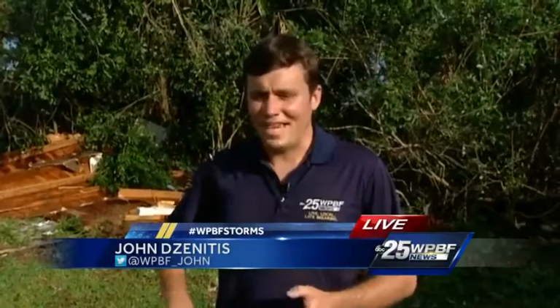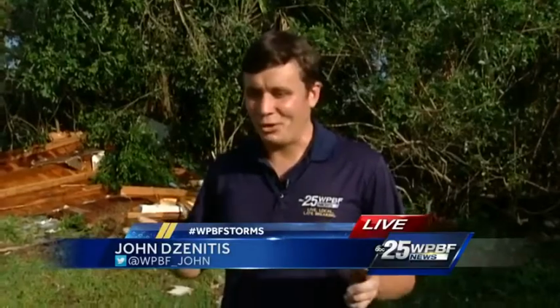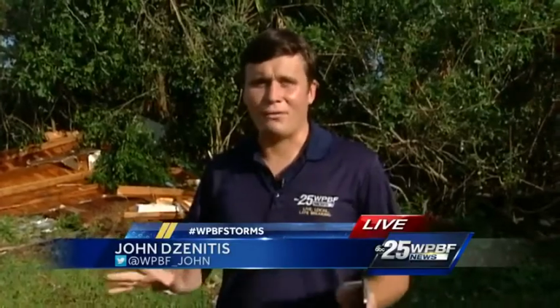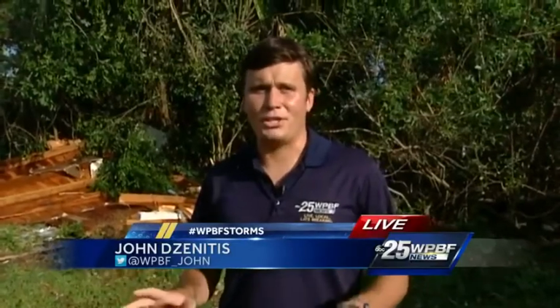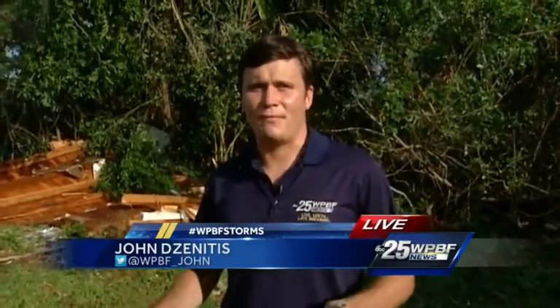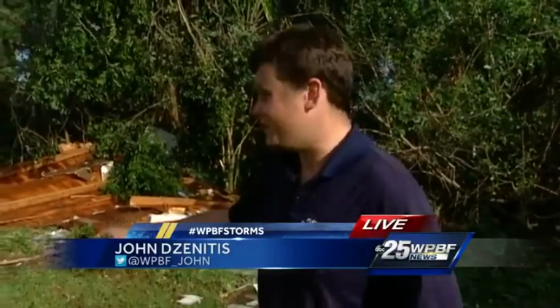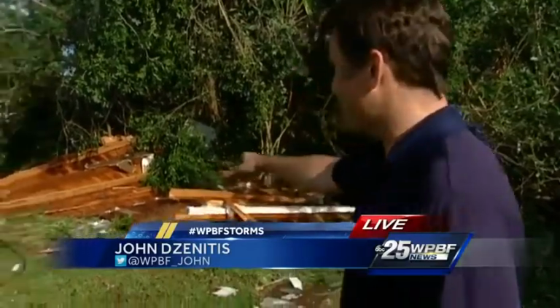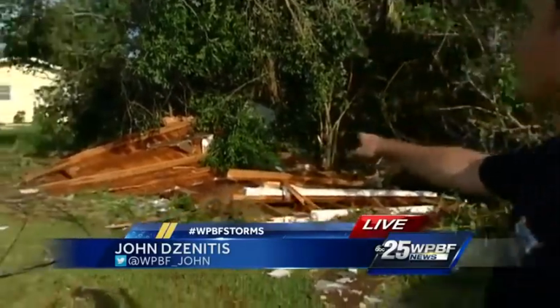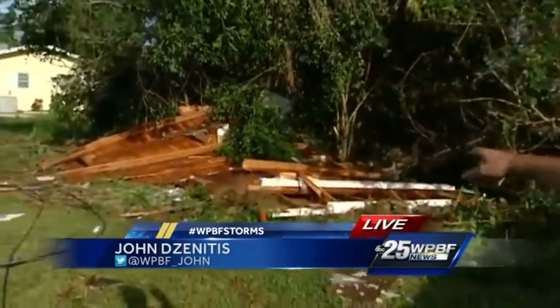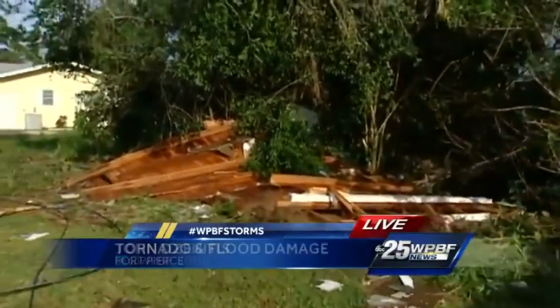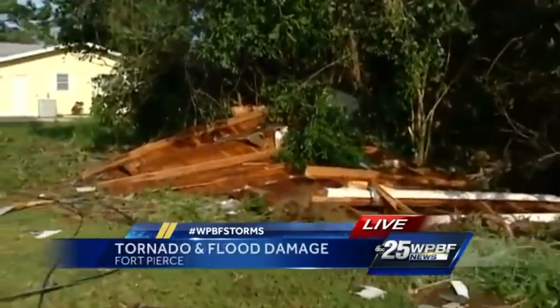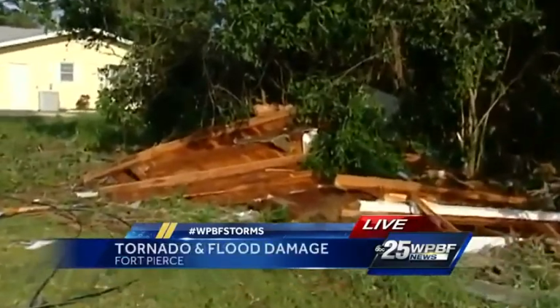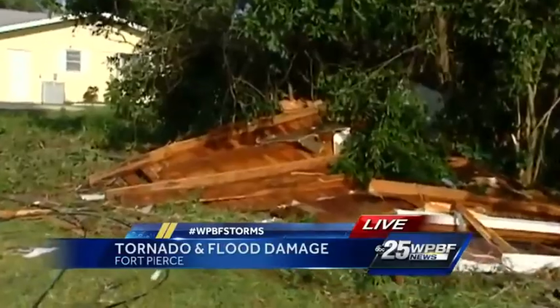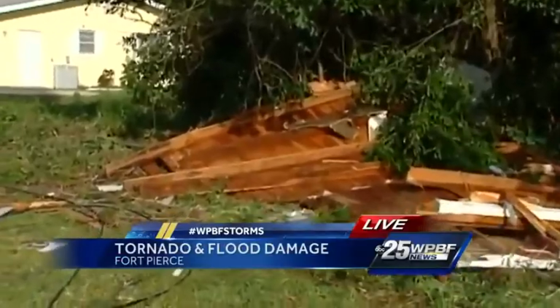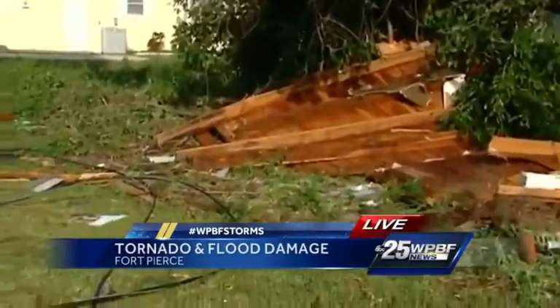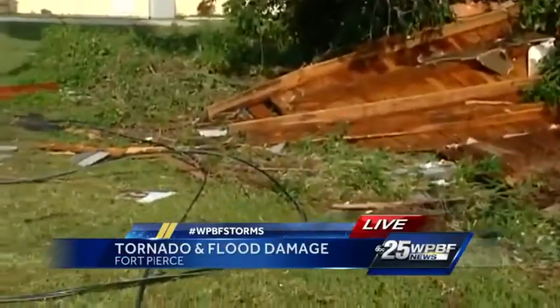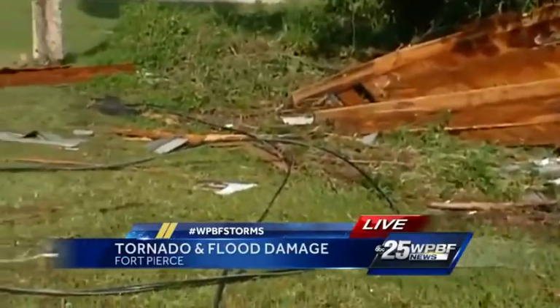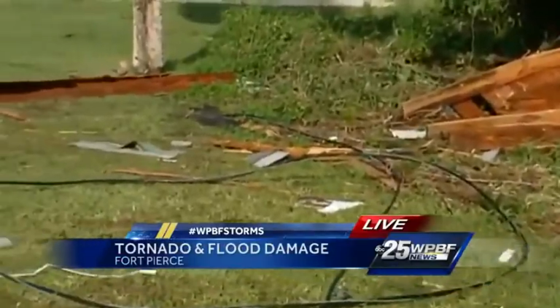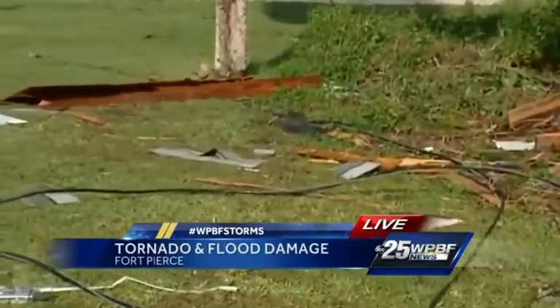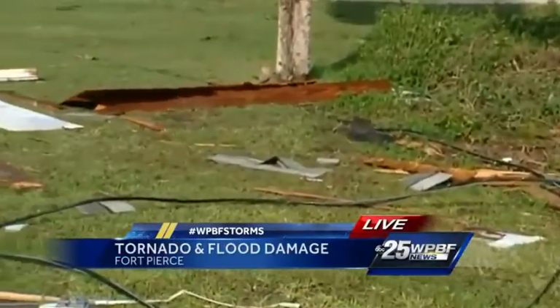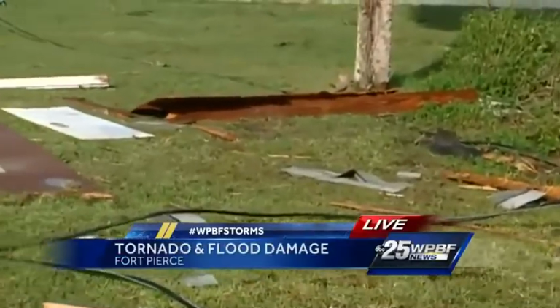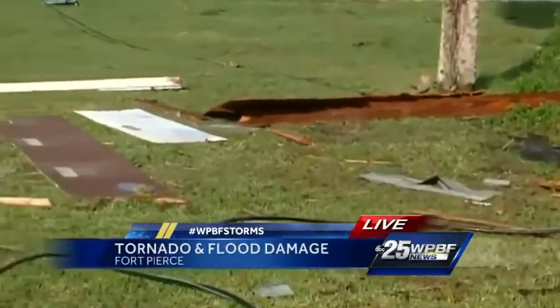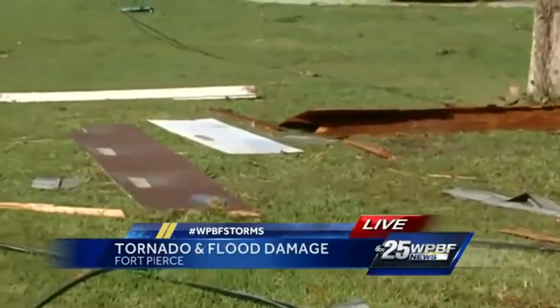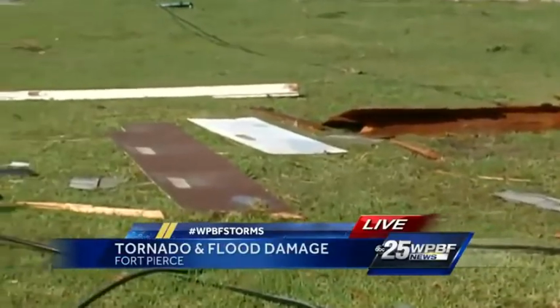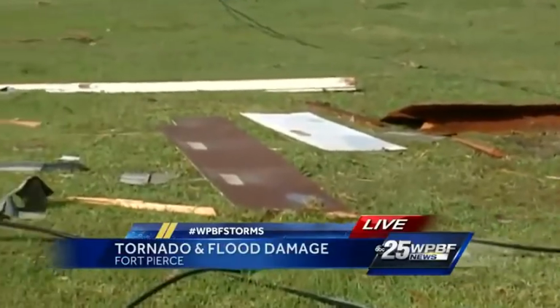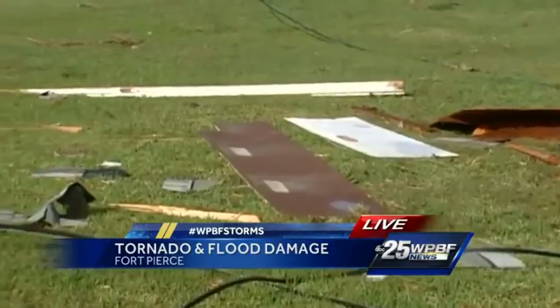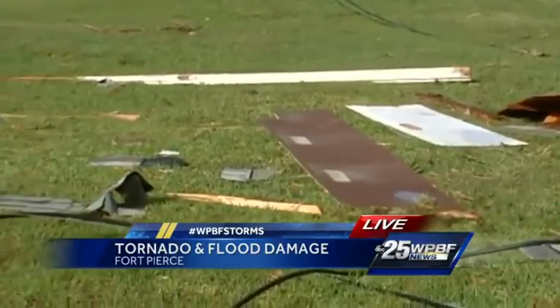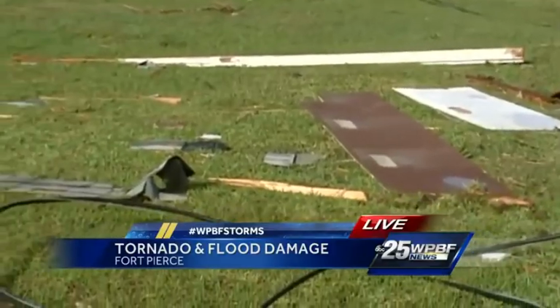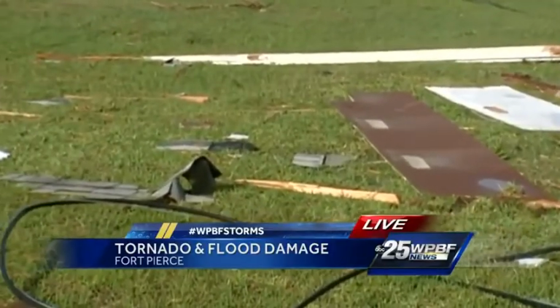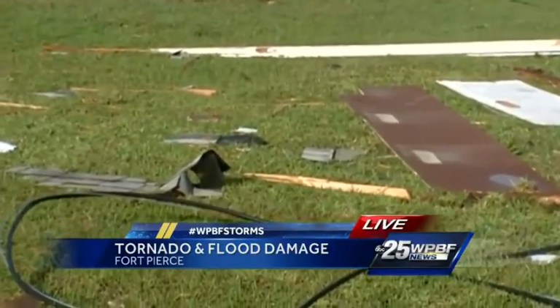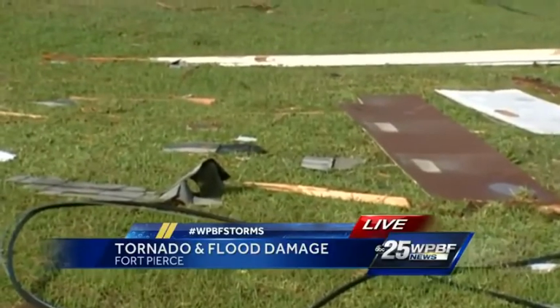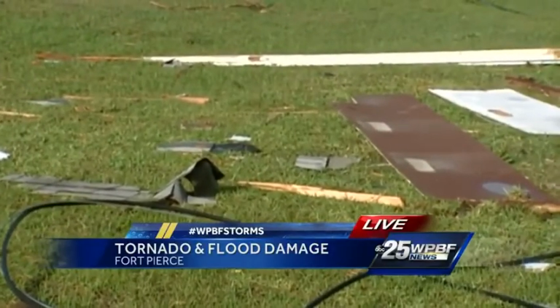You really have to watch your step for nails — this is somebody's roof right here. Right next to it is a power line. There are shingles and nails everywhere. I spoke to the woman who lives next door, who had to hide in her bathtub as all of this was flying around her house.